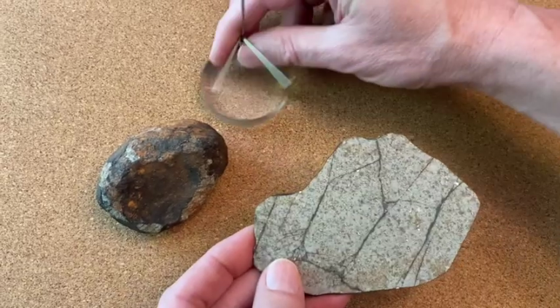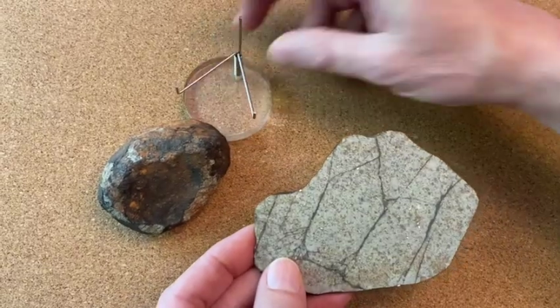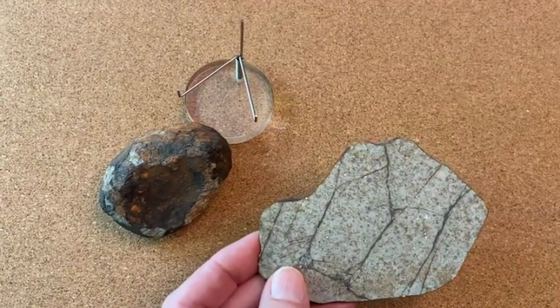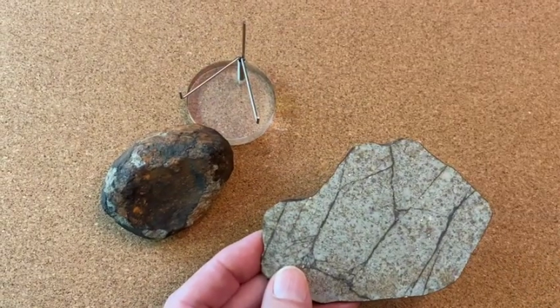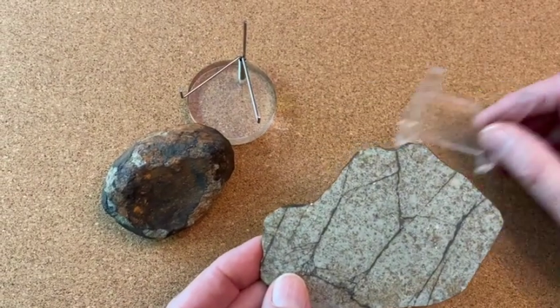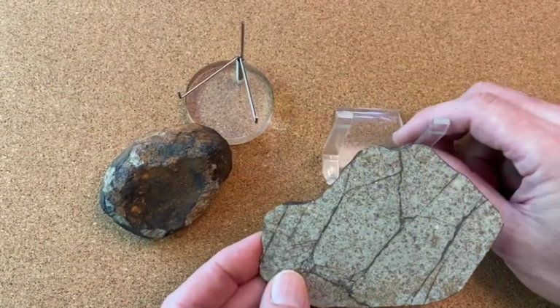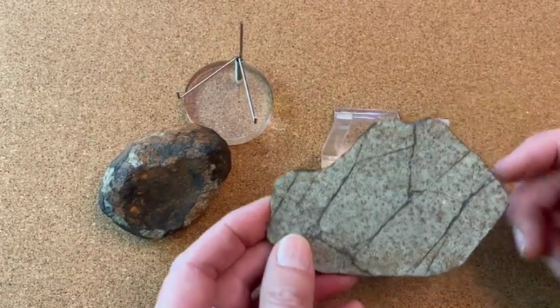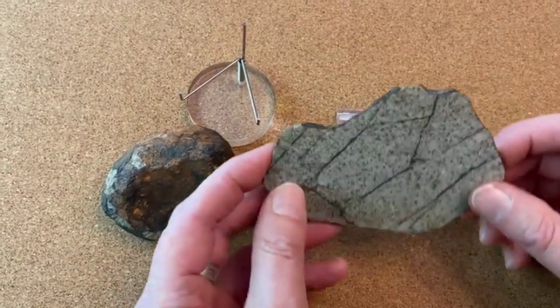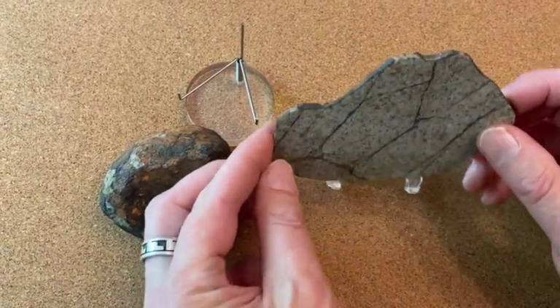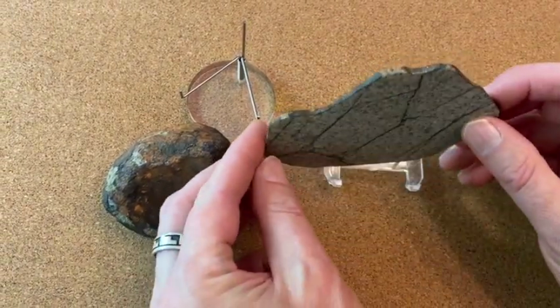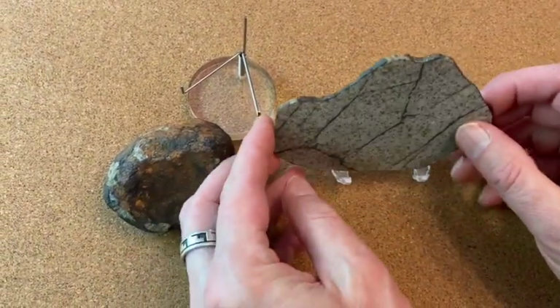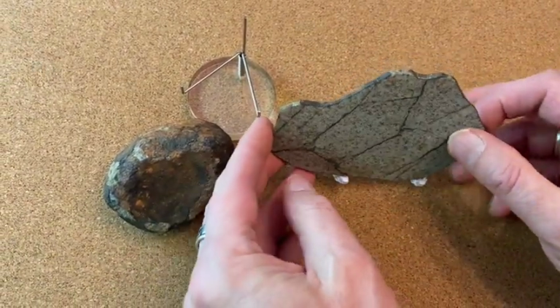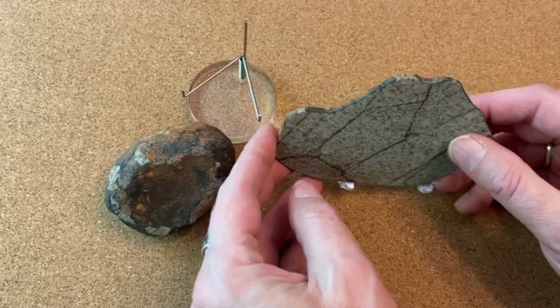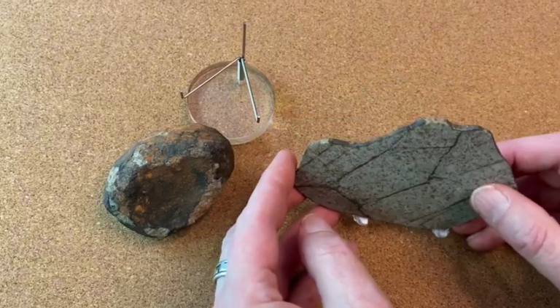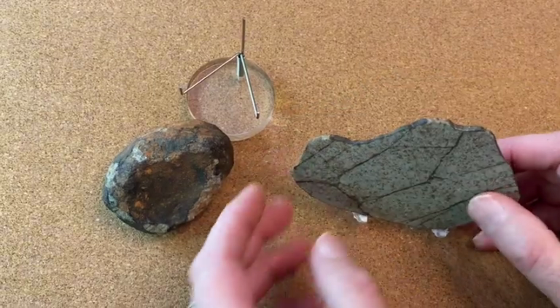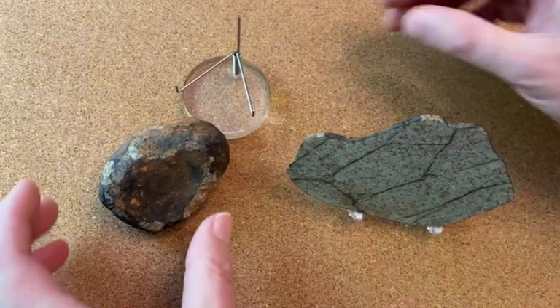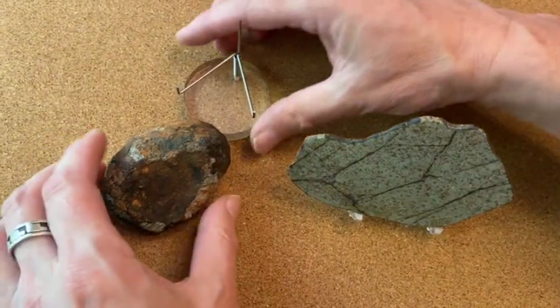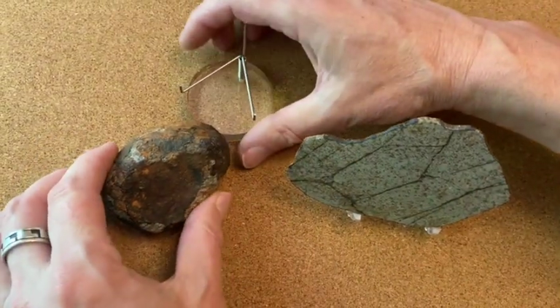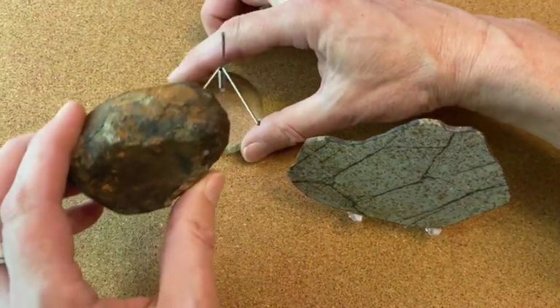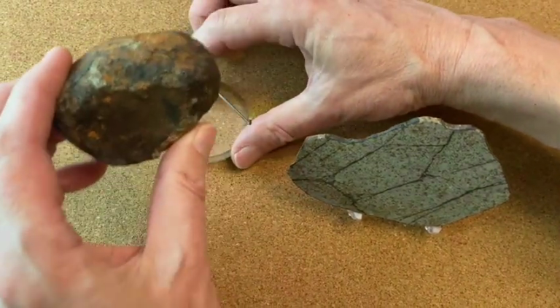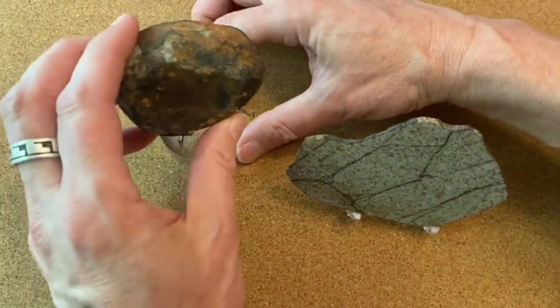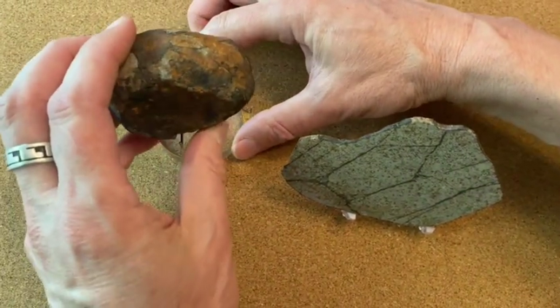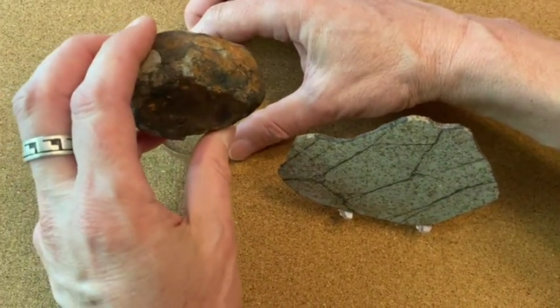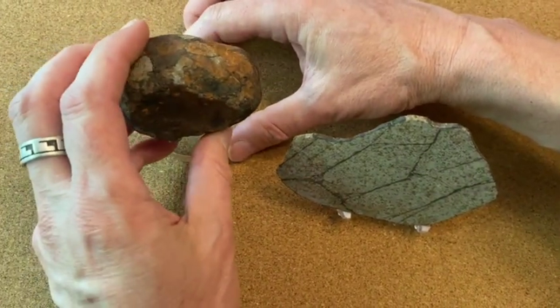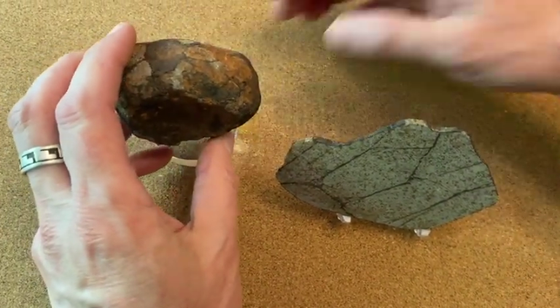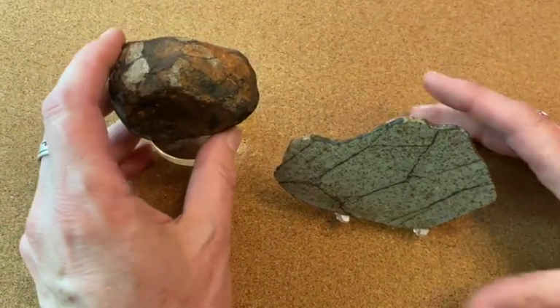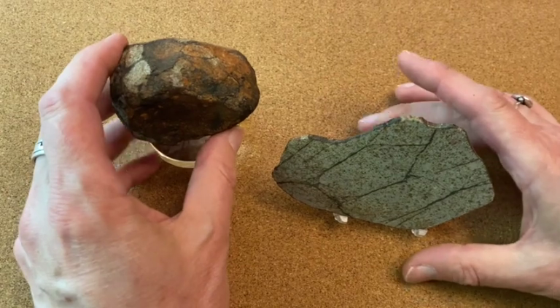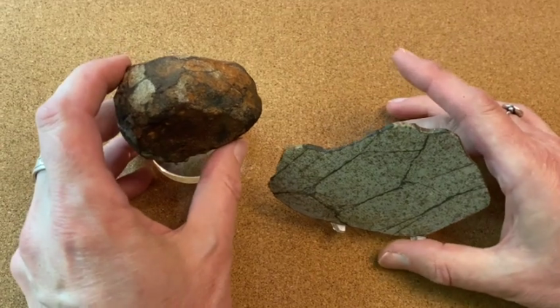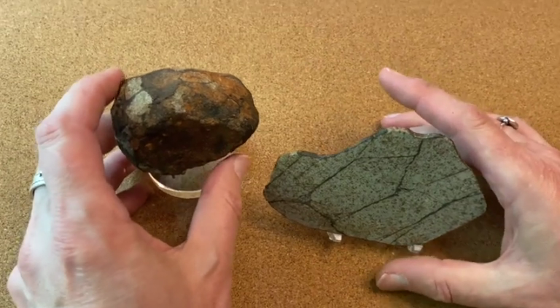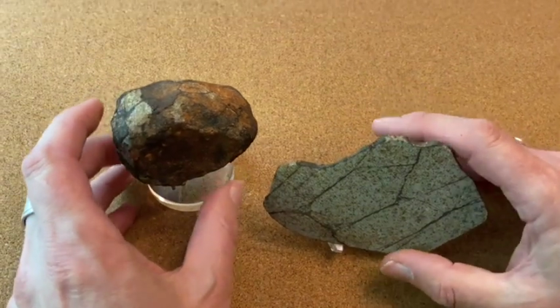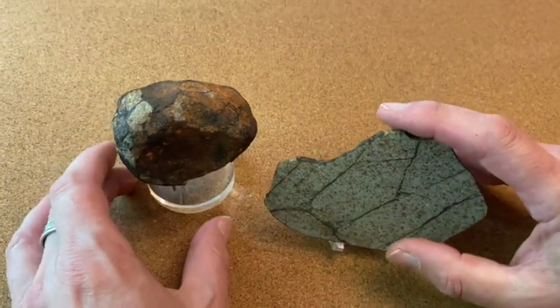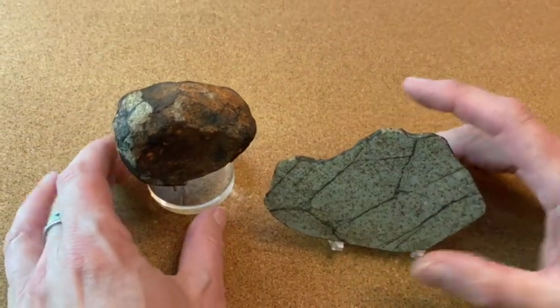I think this is just a great way to expand your collection: have a favourite meteorite as a whole stone or whole piece, and a slice to go with it.